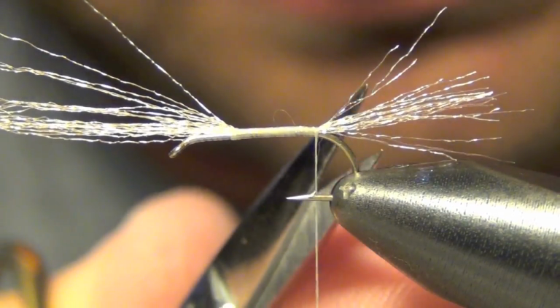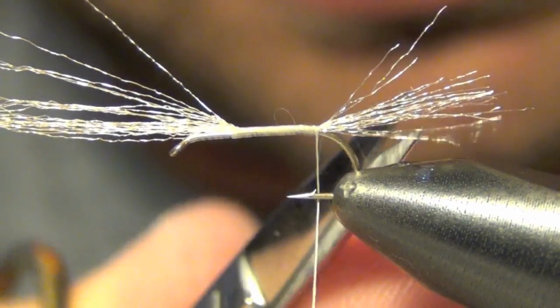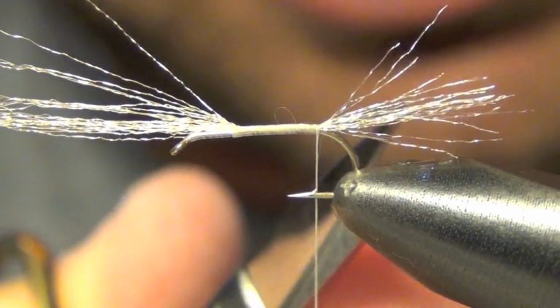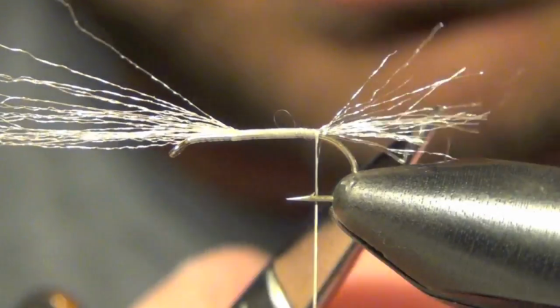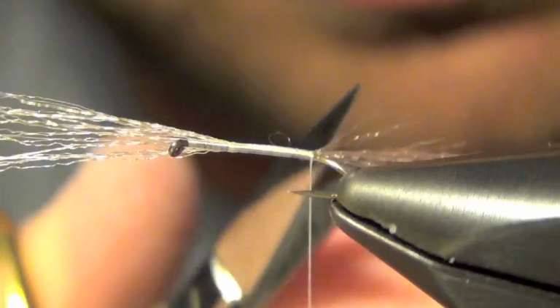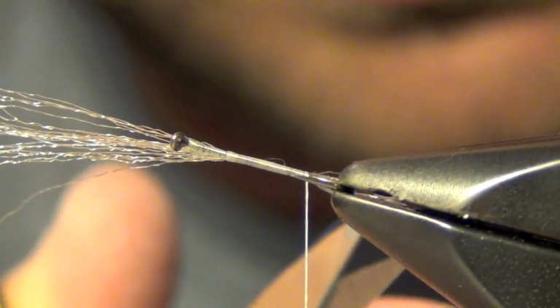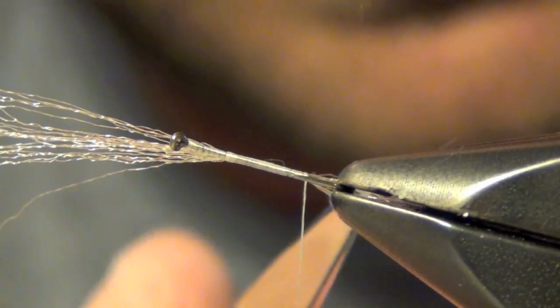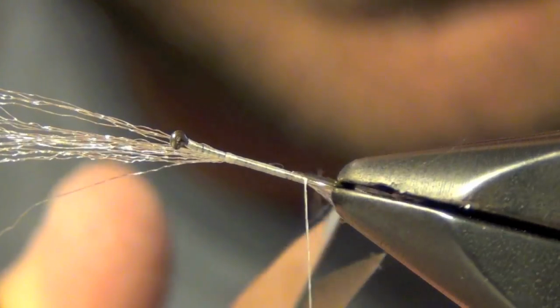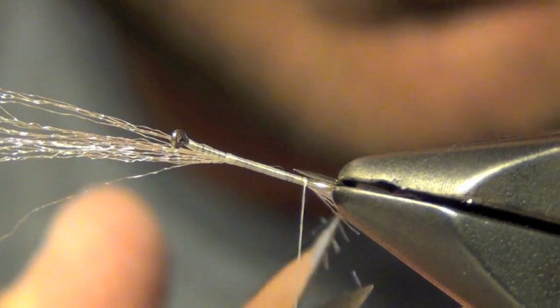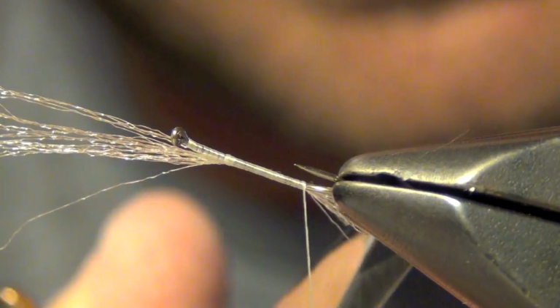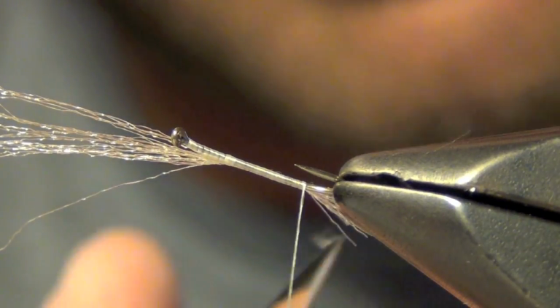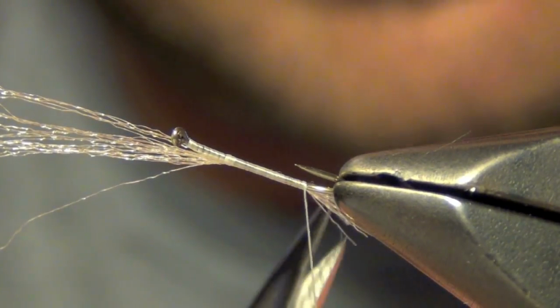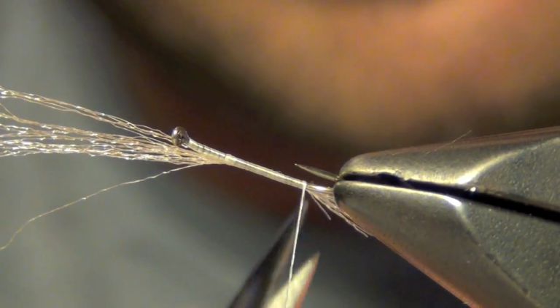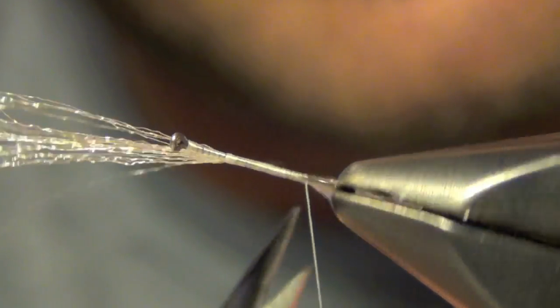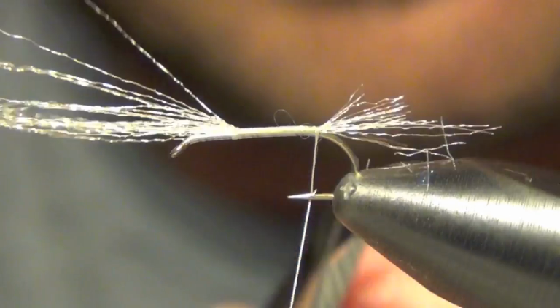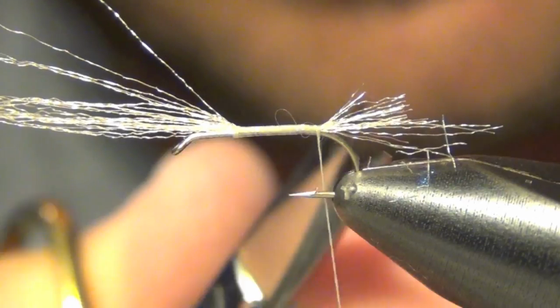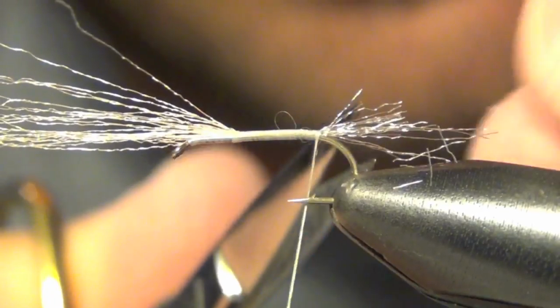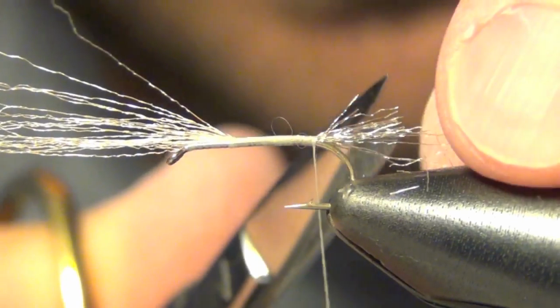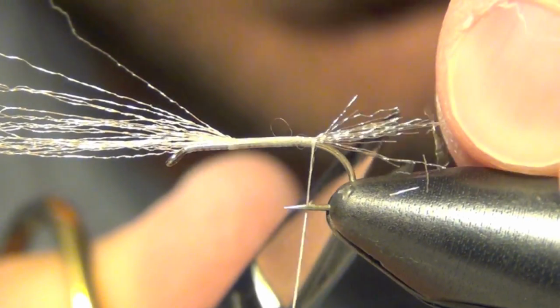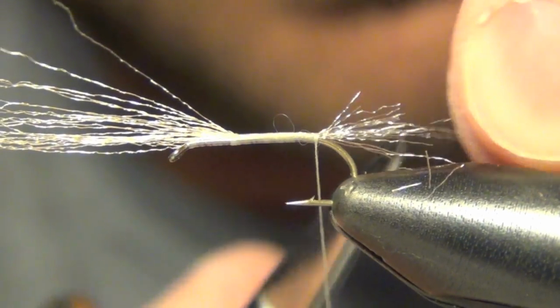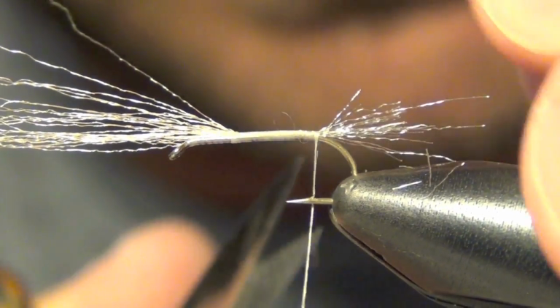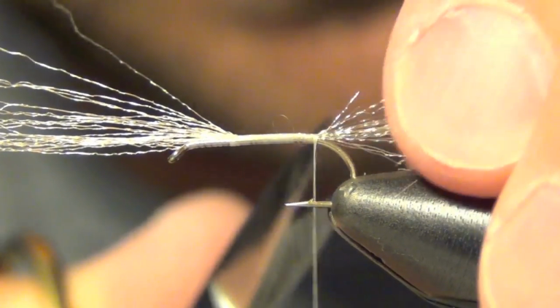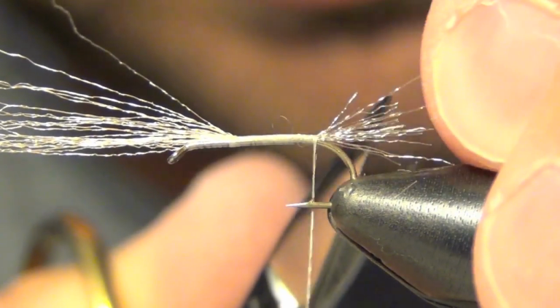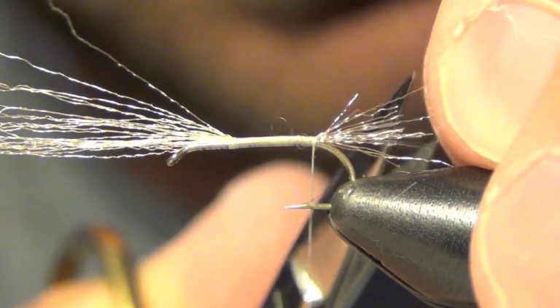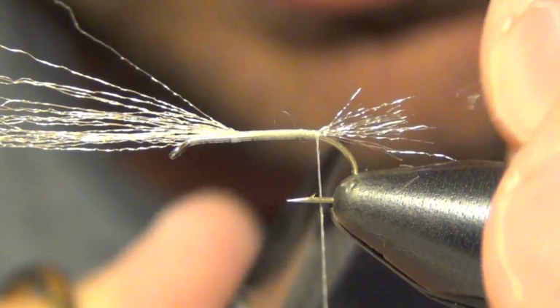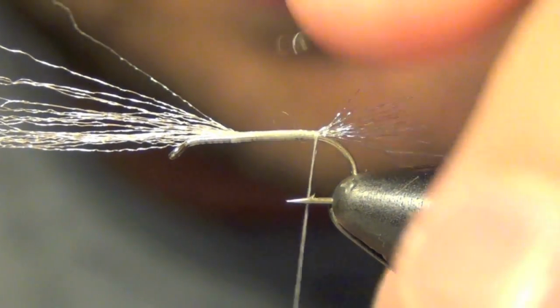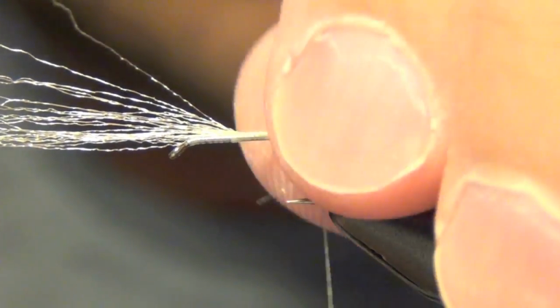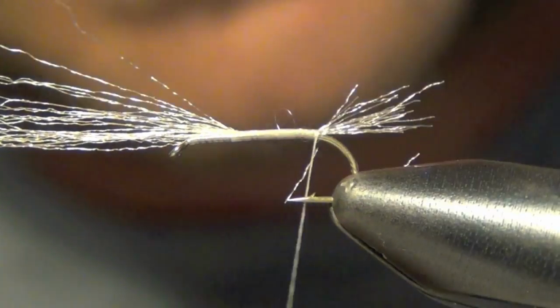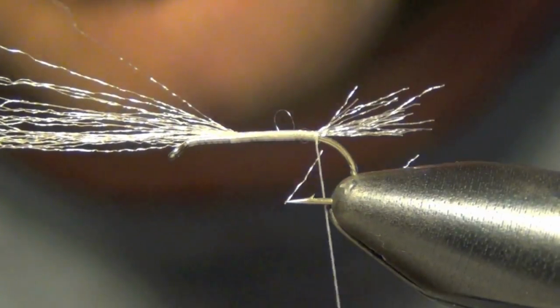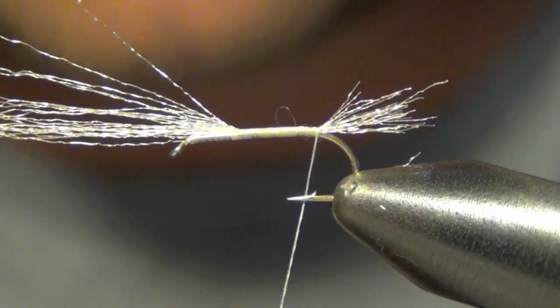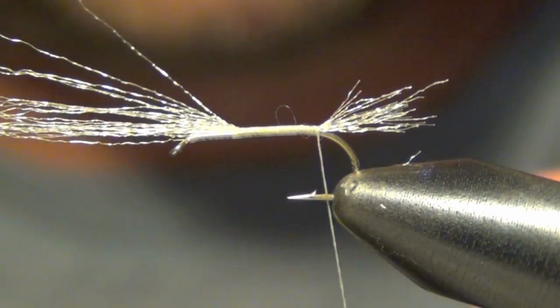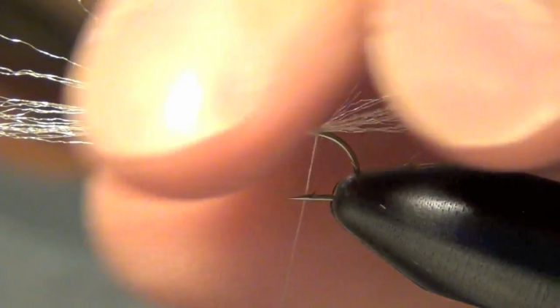I just kind of trim it. I like this to be kind of scraggly — I don't like it to be too clean. I don't like a real blunt cut. It's kind of scraggly looking.